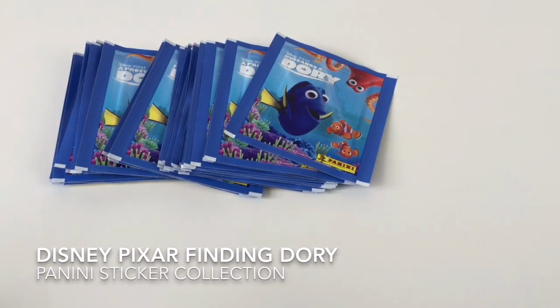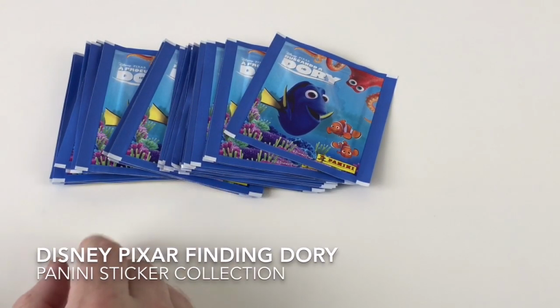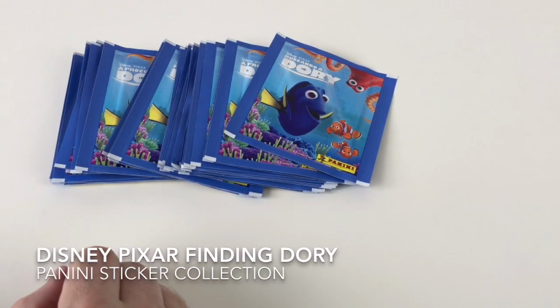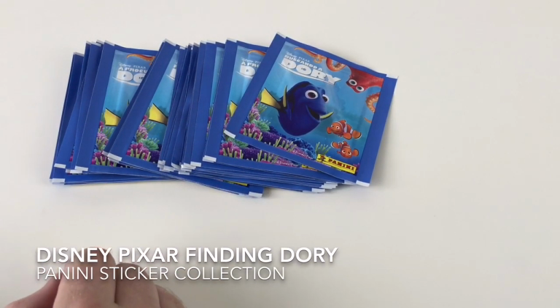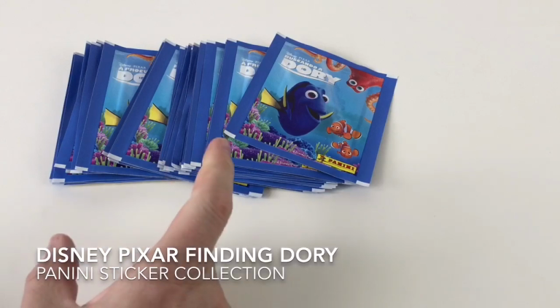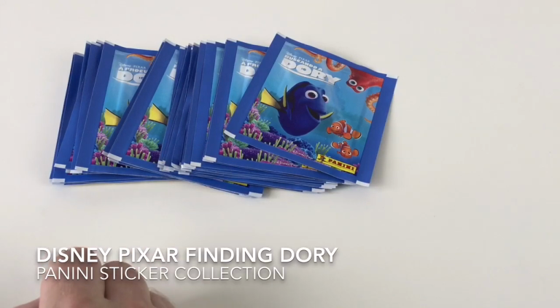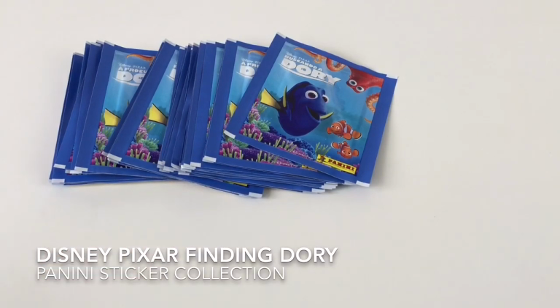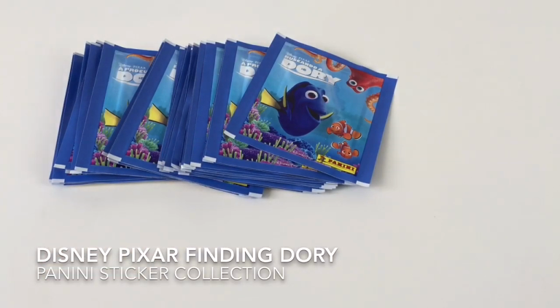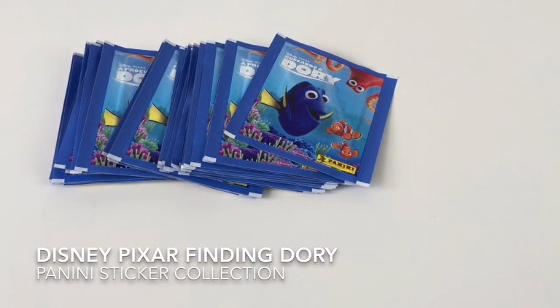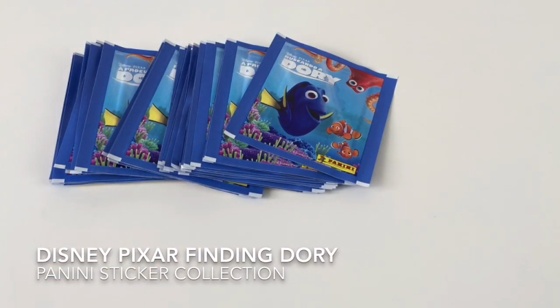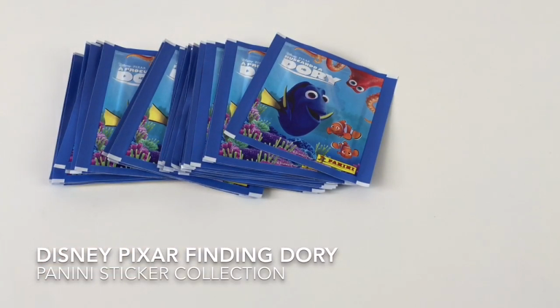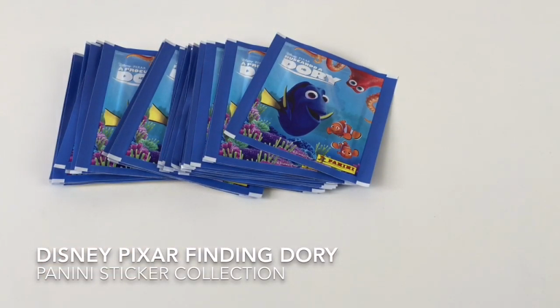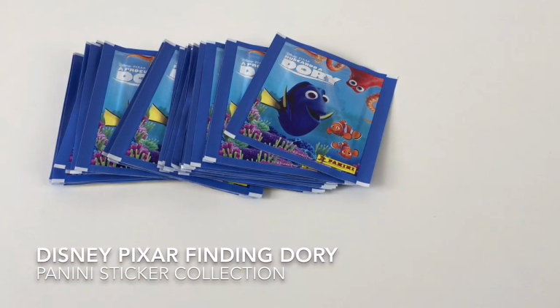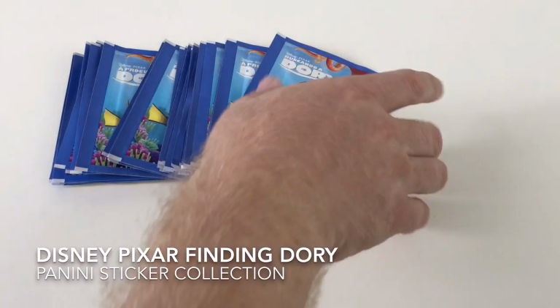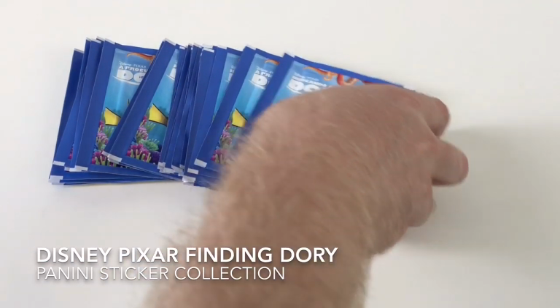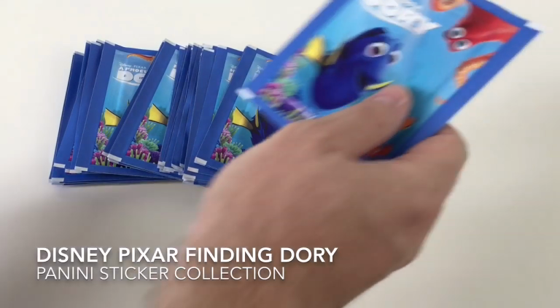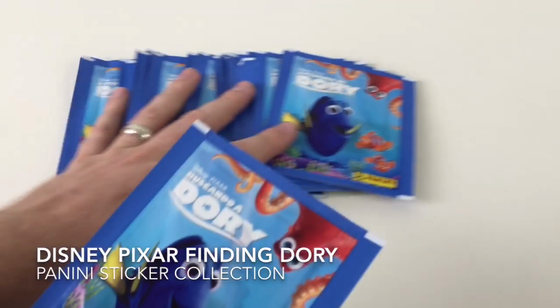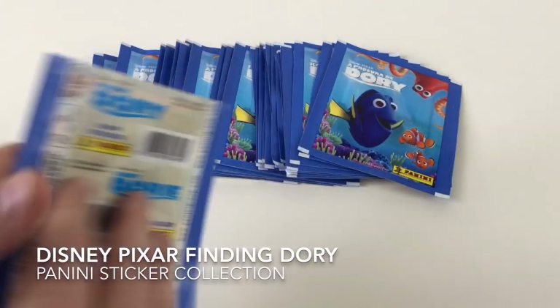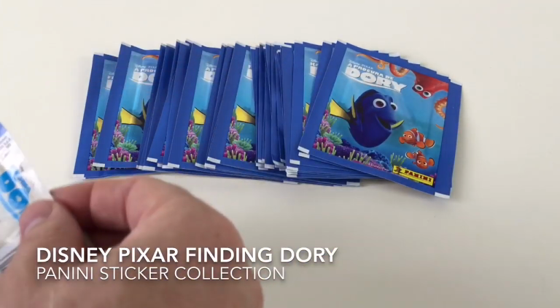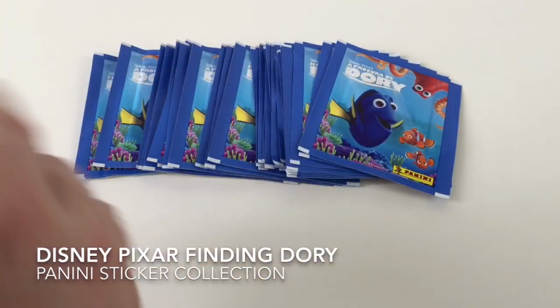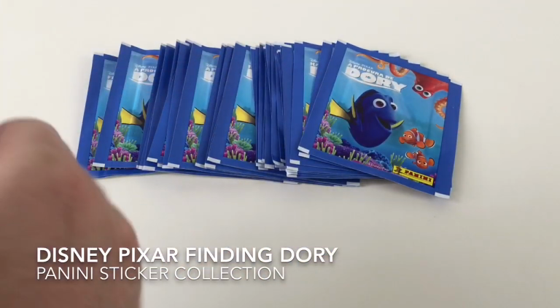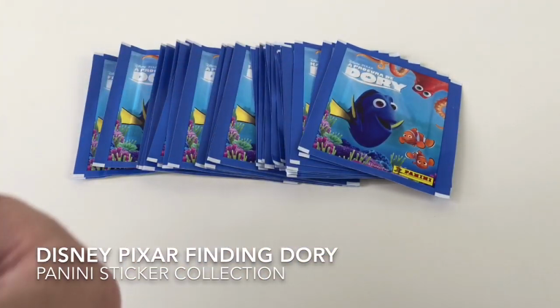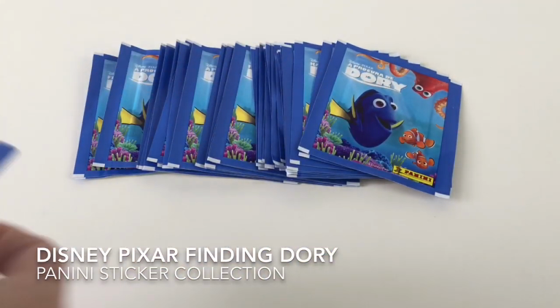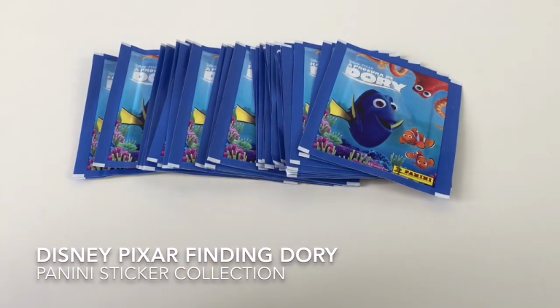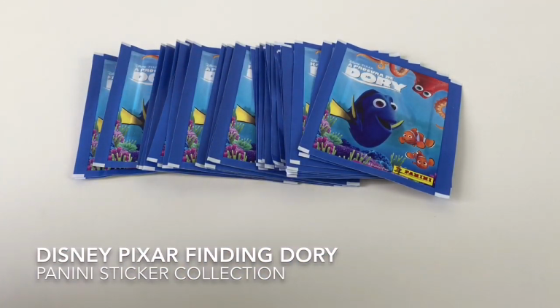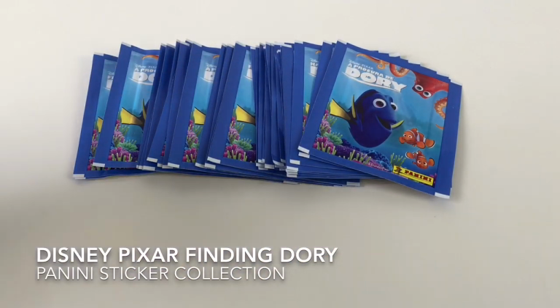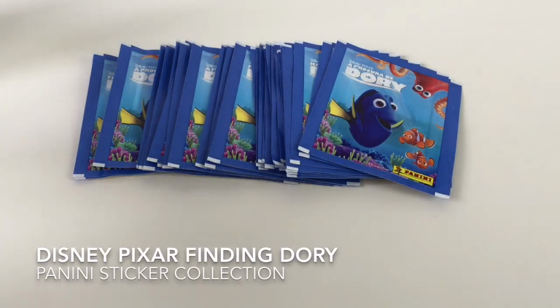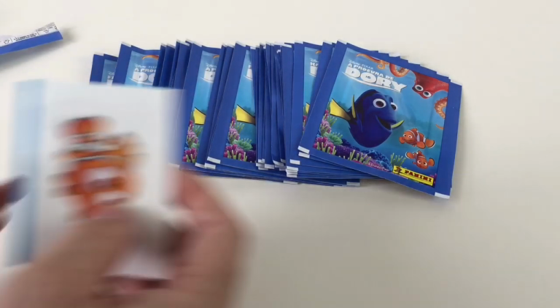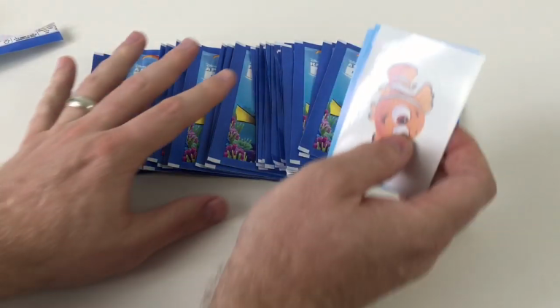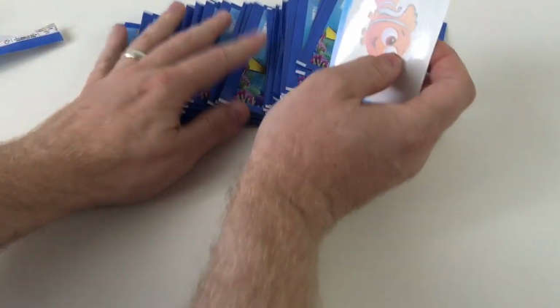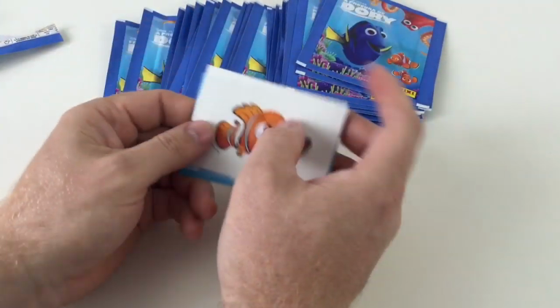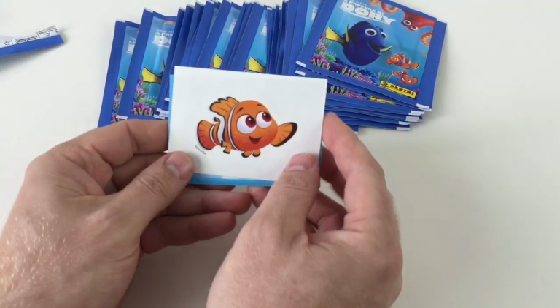We've got 34 packets here — you get 5 stickers in a packet, and each packet costs 50p. We'll open them up and take a look. Hopefully we'll have enough to fill our album, so we can show you a video of the album once it's completed. But we'll go for the stickers first.